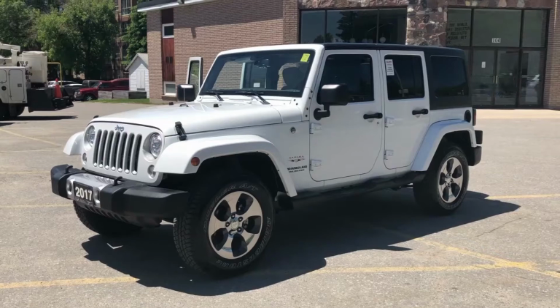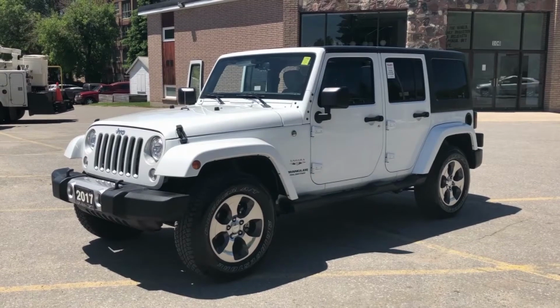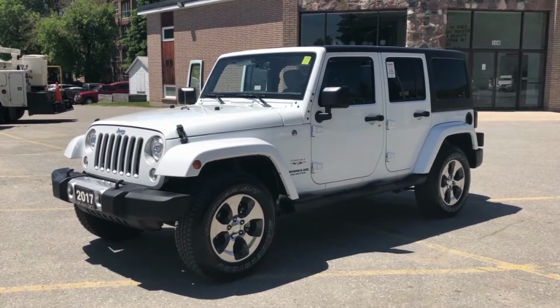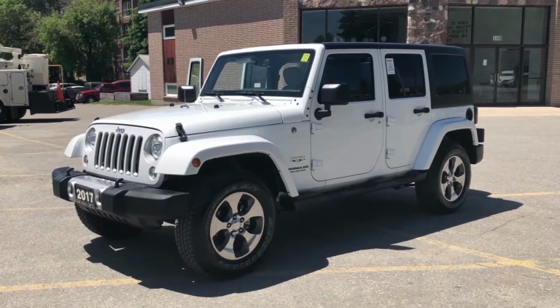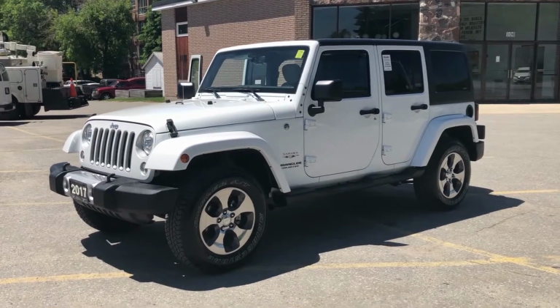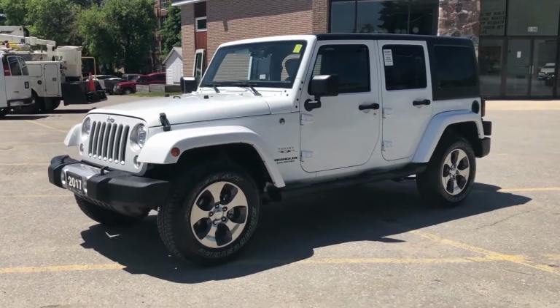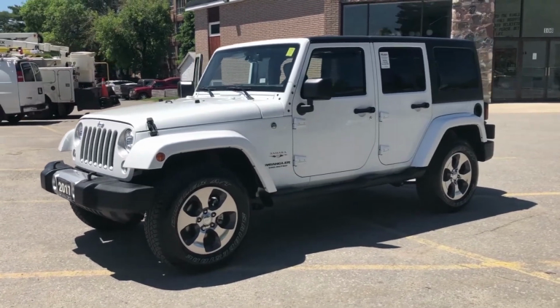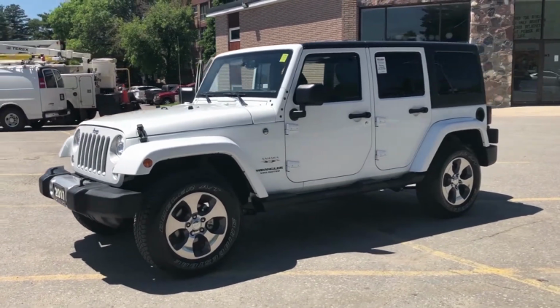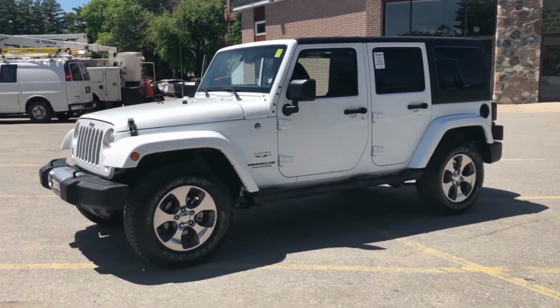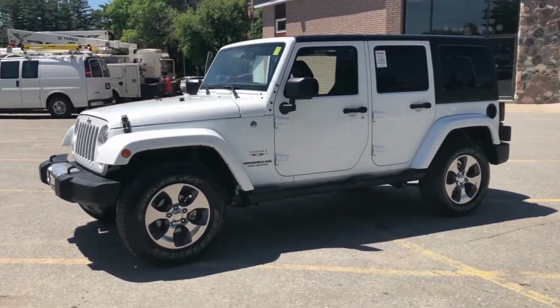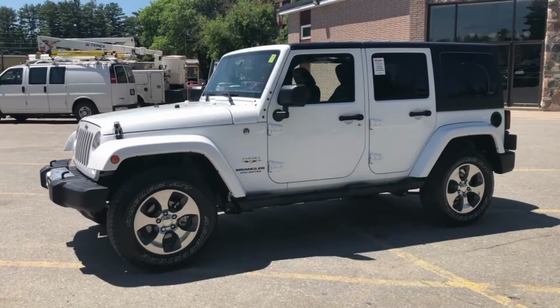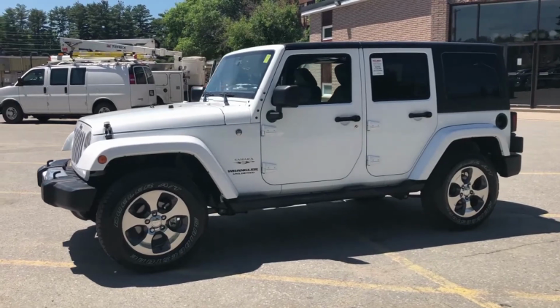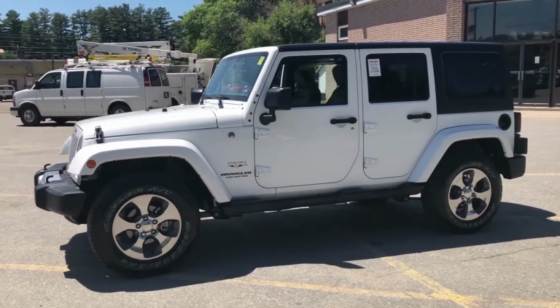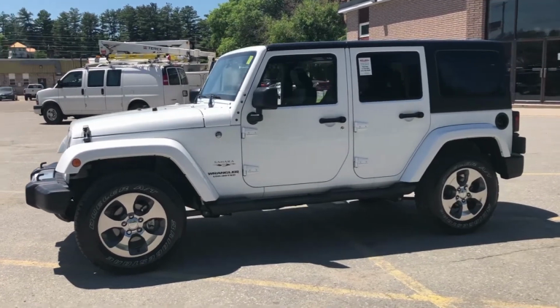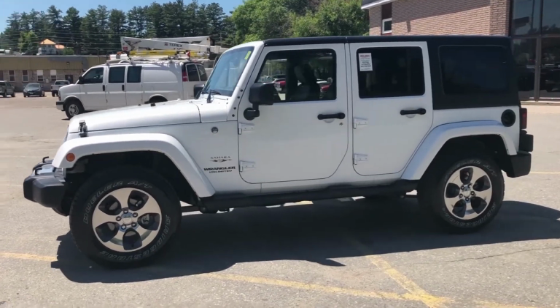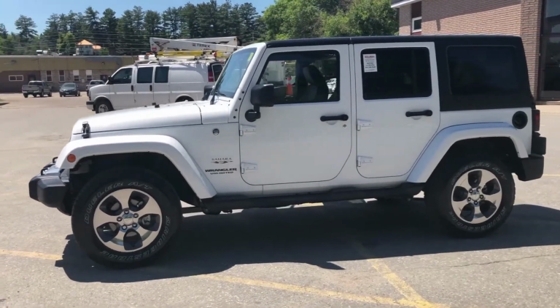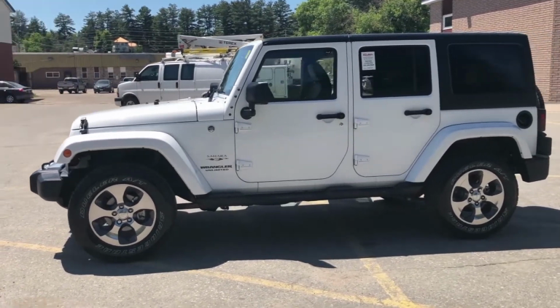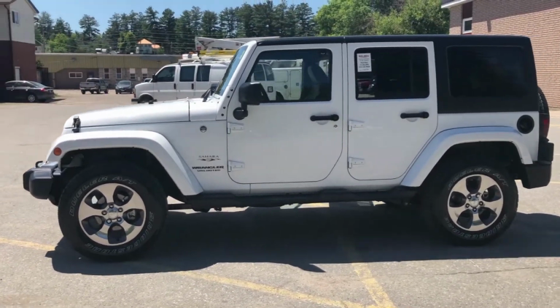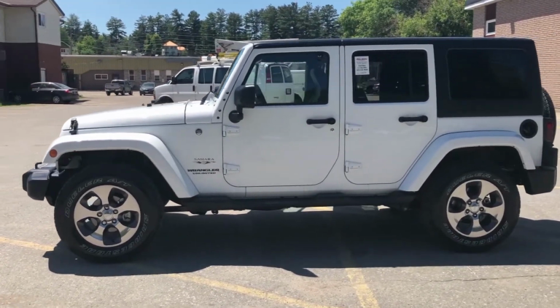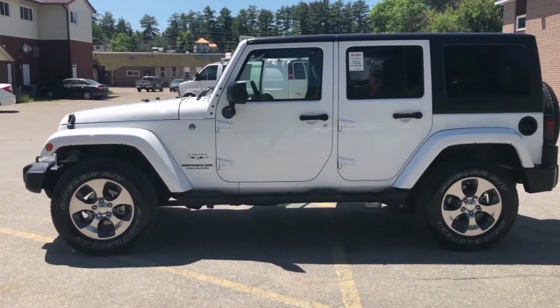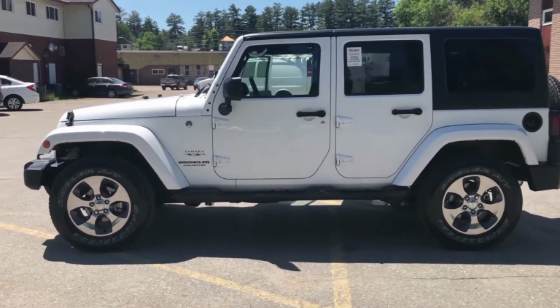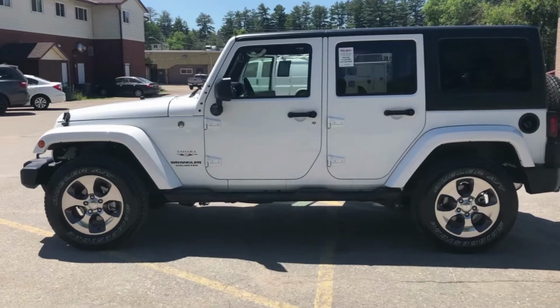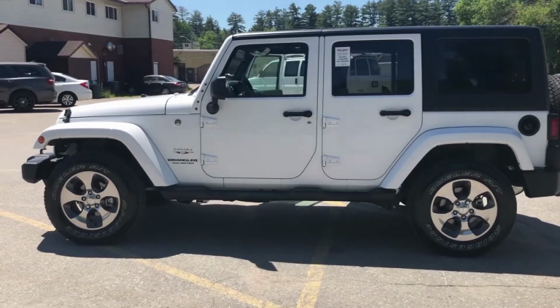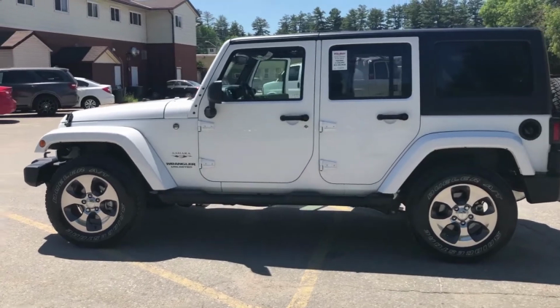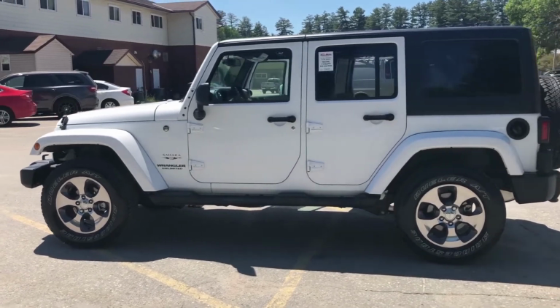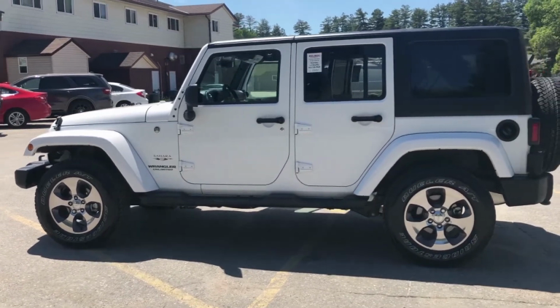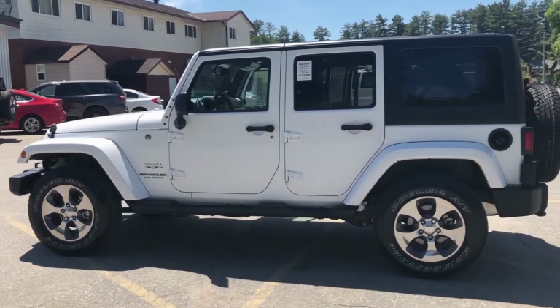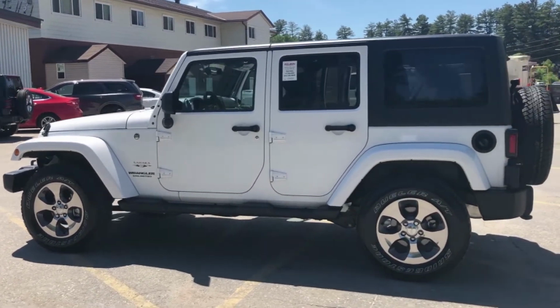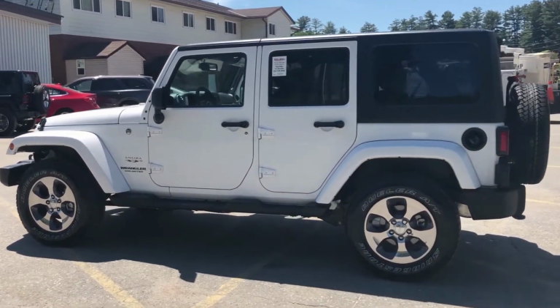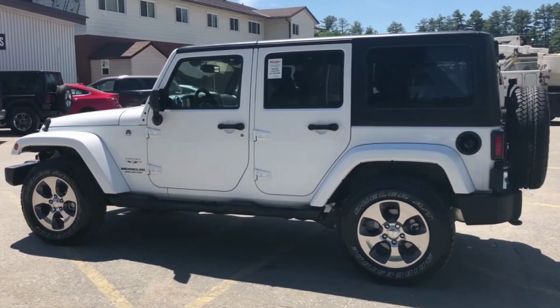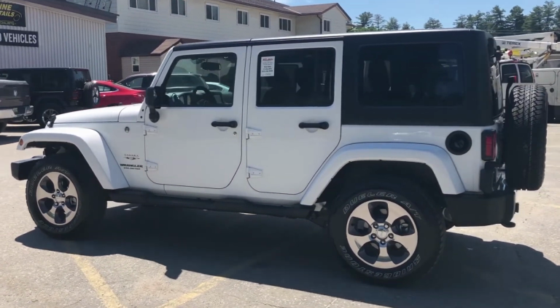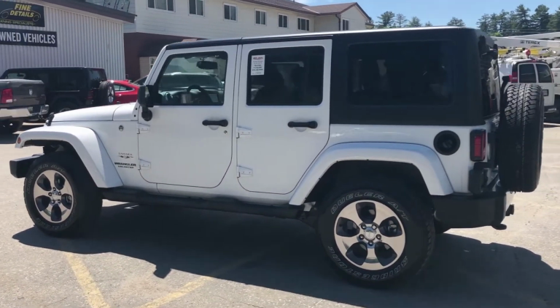Thank you for visiting Vance Motors here in beautiful Bancroft, Ontario. Check out this quality certified pre-owned vehicle. All of our pre-owned vehicles come certified by our Chrysler-trained professional service technicians and come fully detailed by our trained detailing staff.